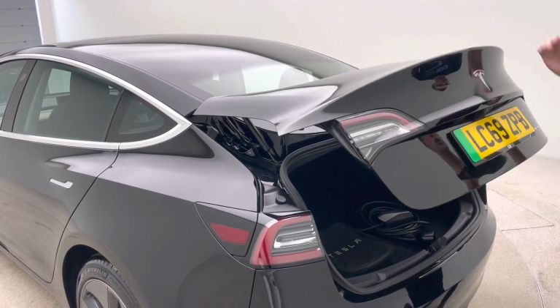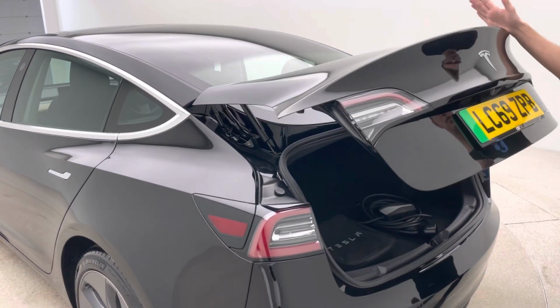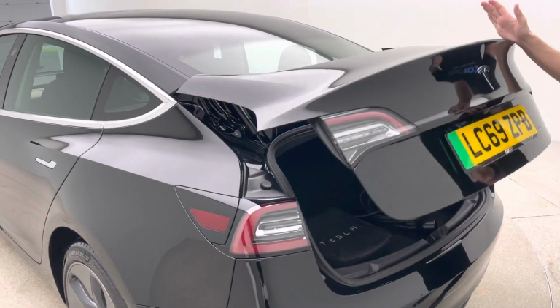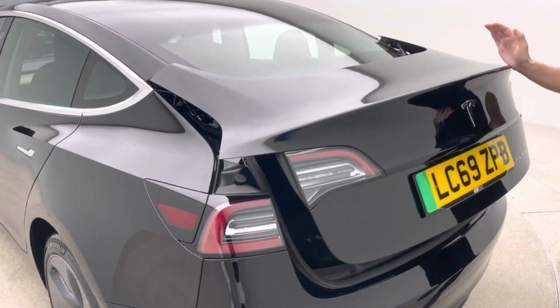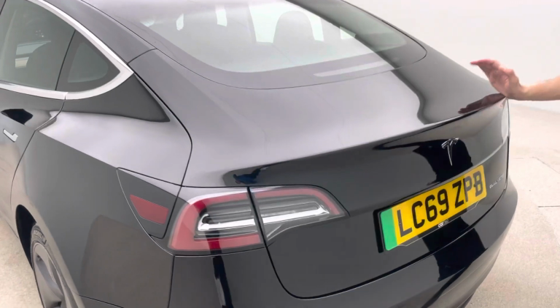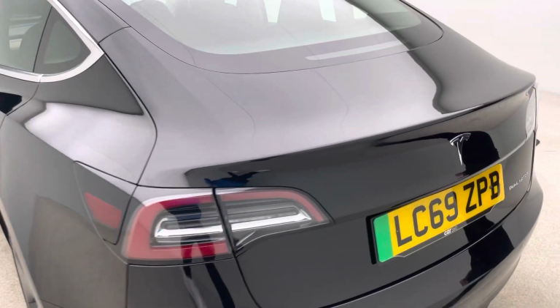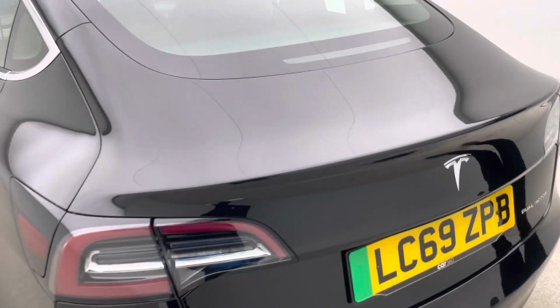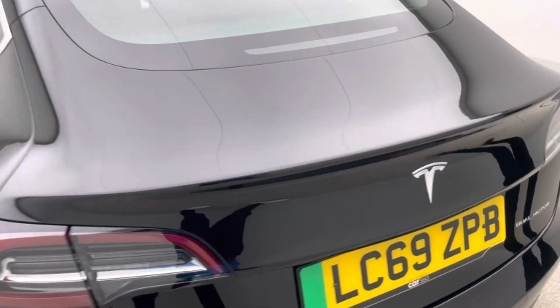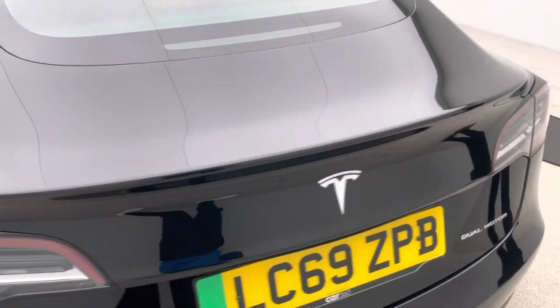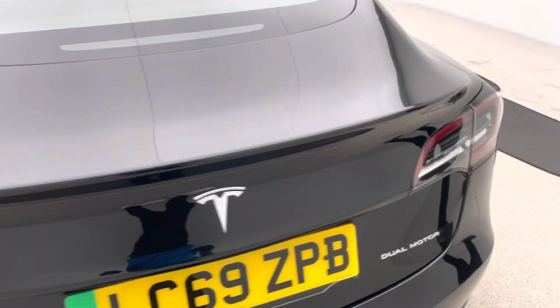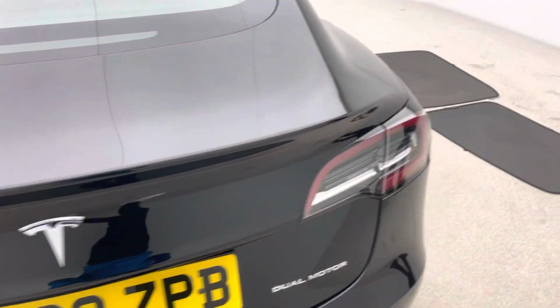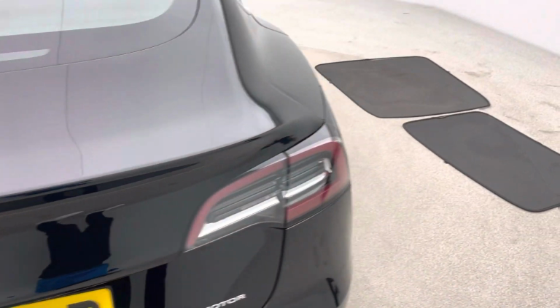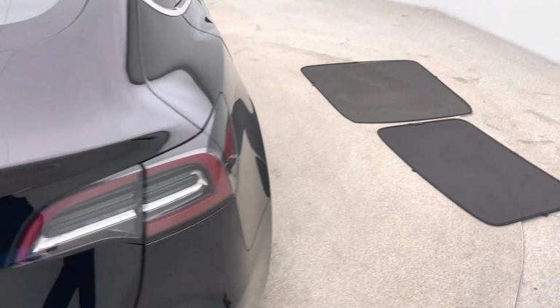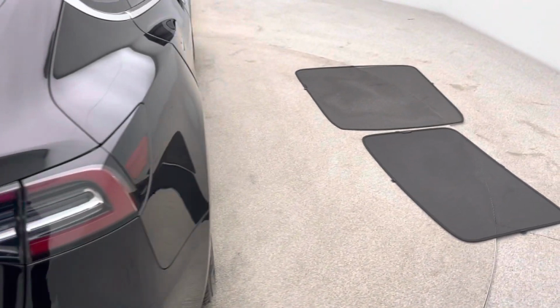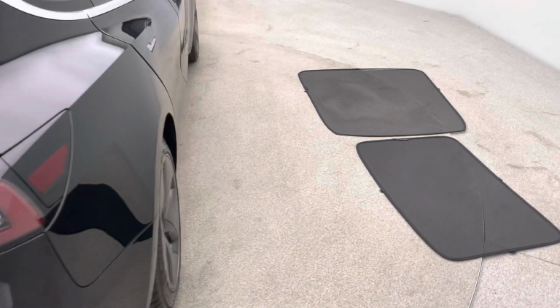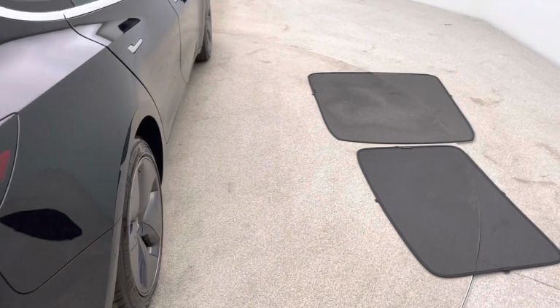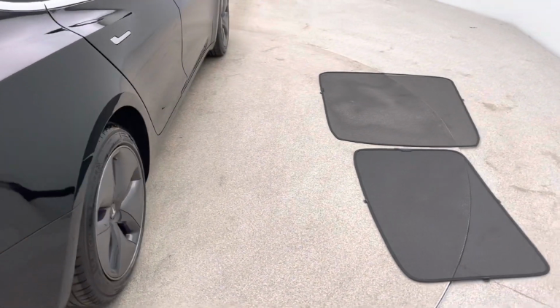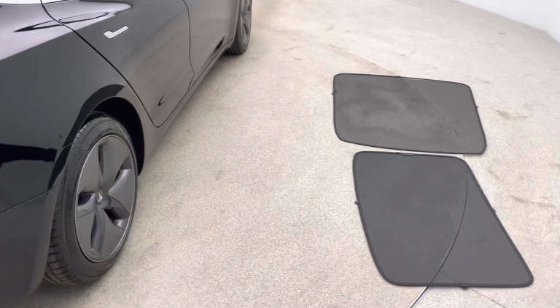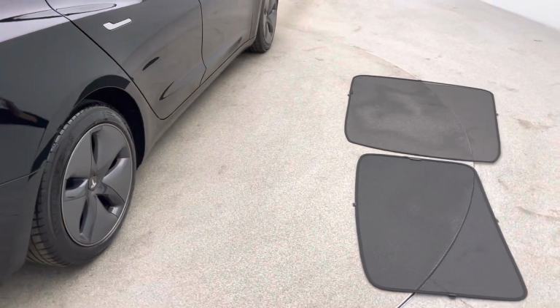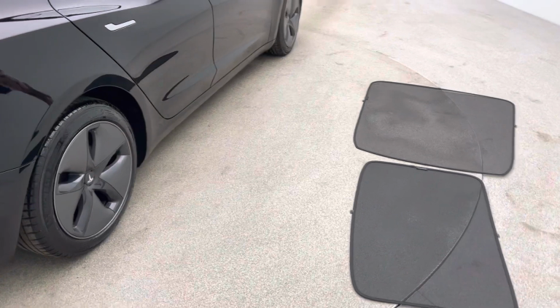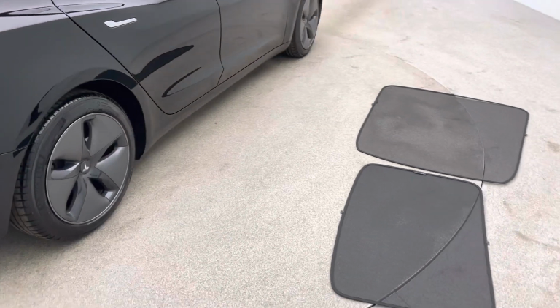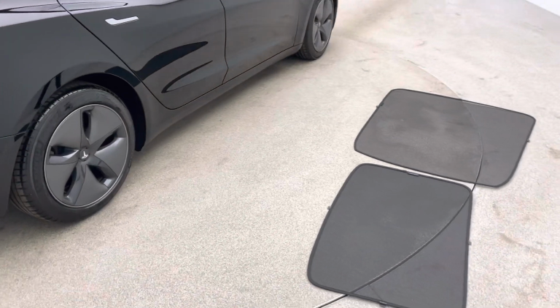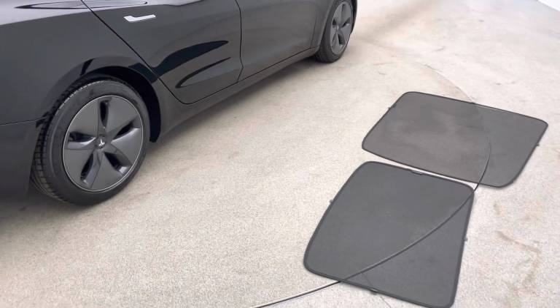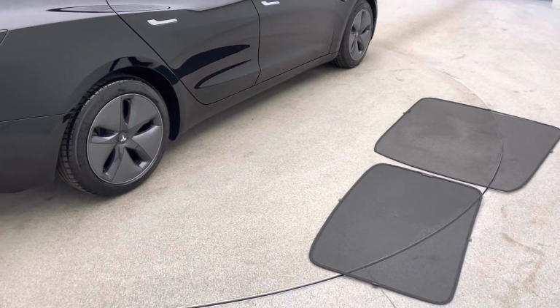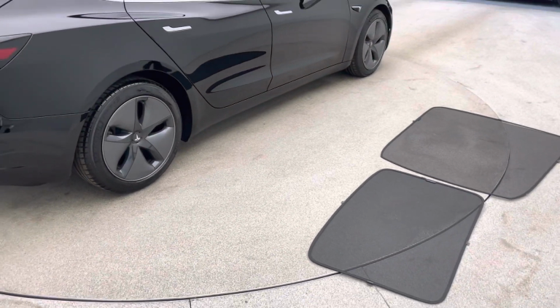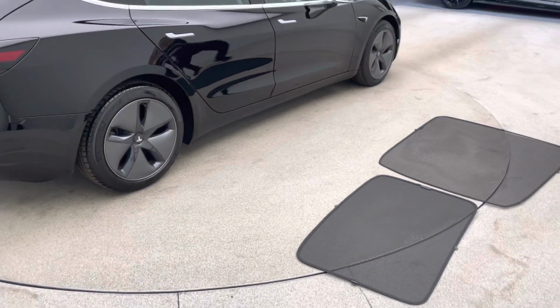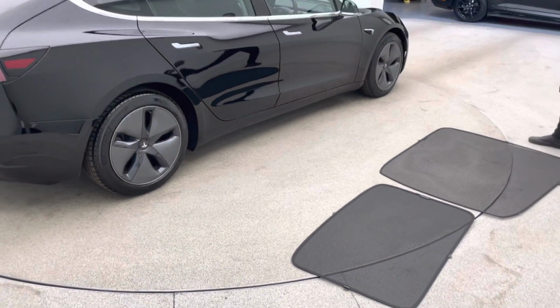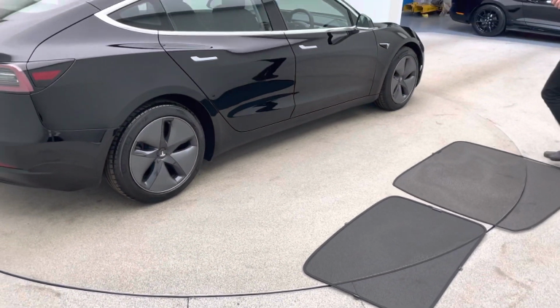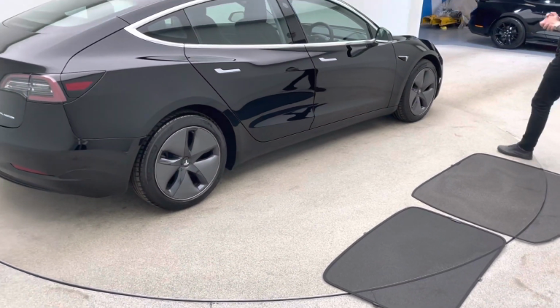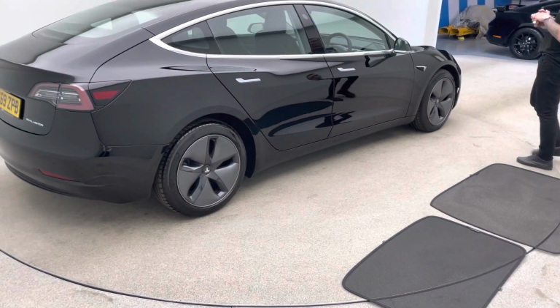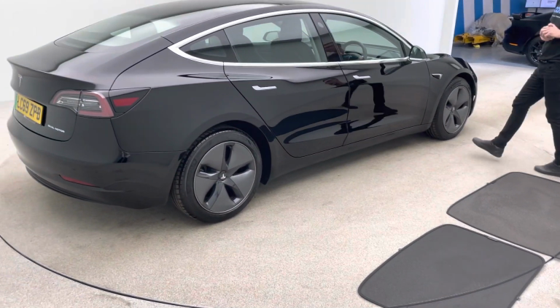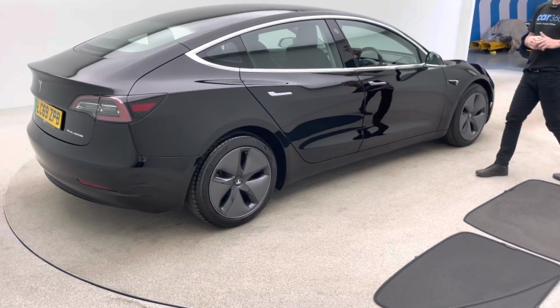You wouldn't have seen them in the photos, but also with this vehicle is a sunblind for the rear part of the glass roof and for the main section of the glass roof as well. They're genuine Tesla parts and will be given to you on handover.